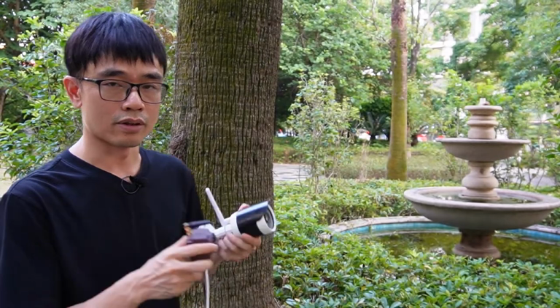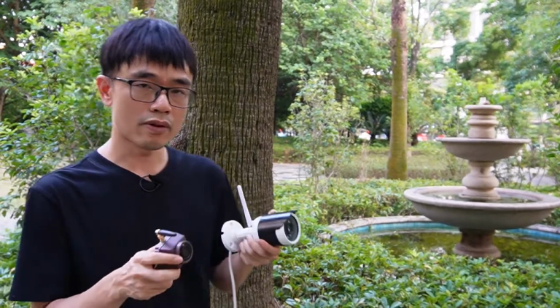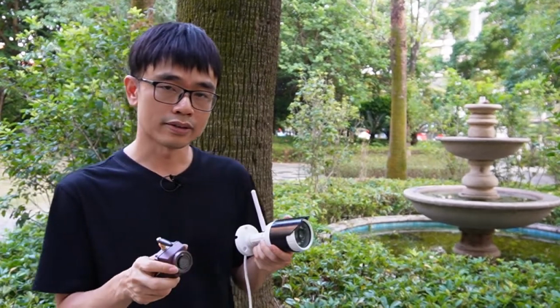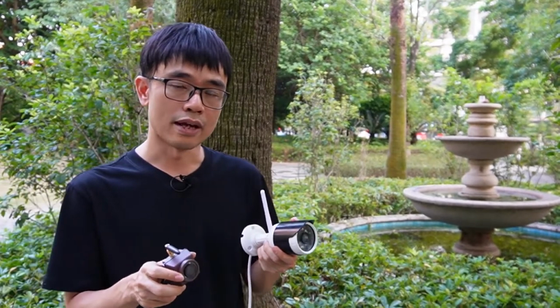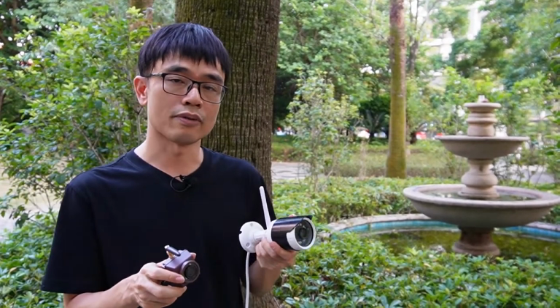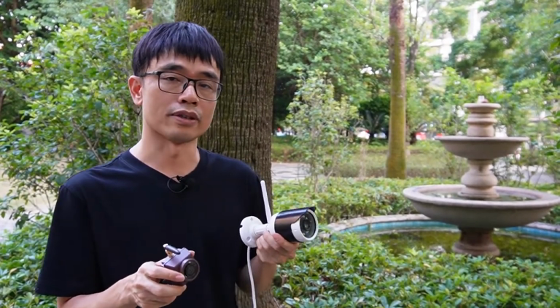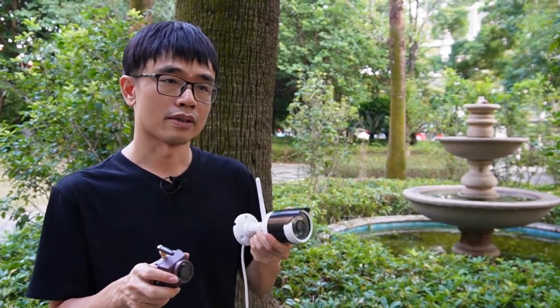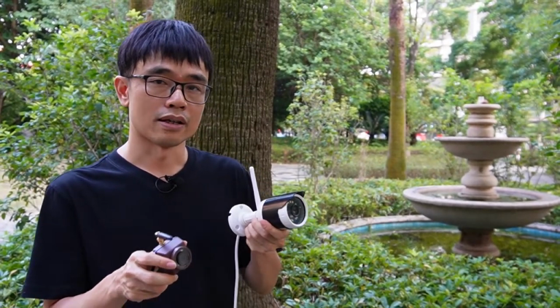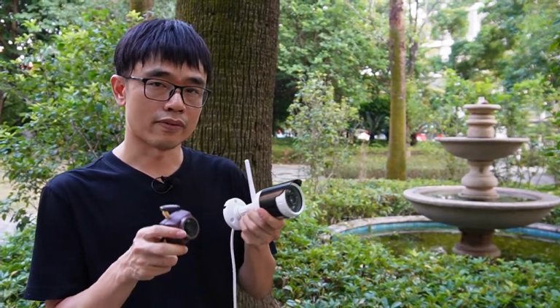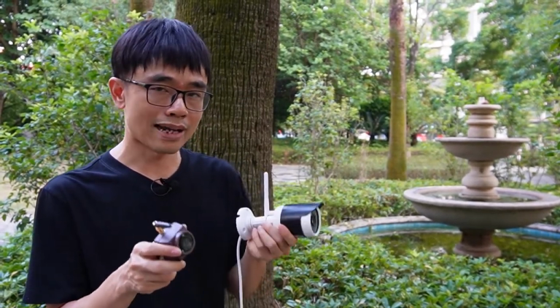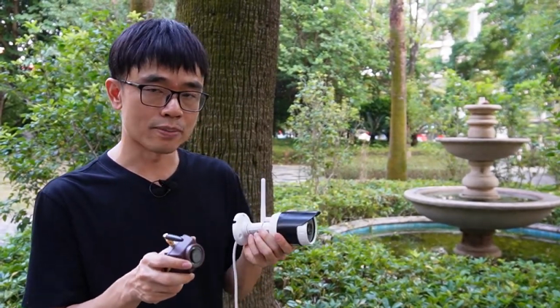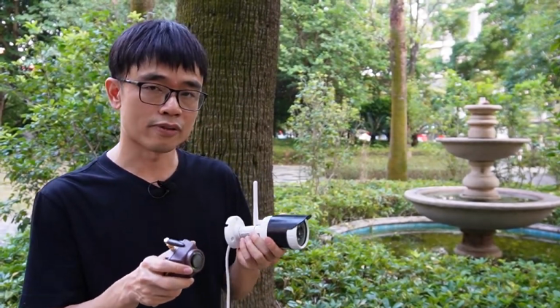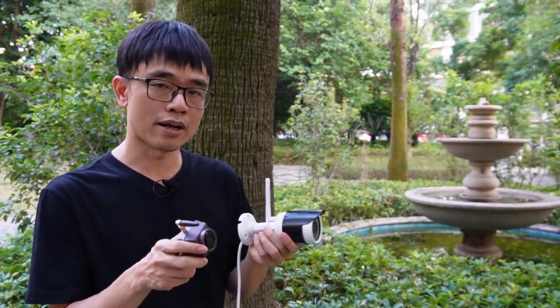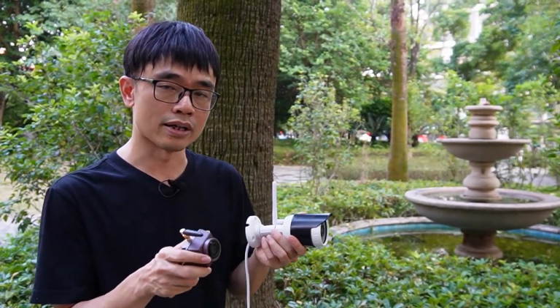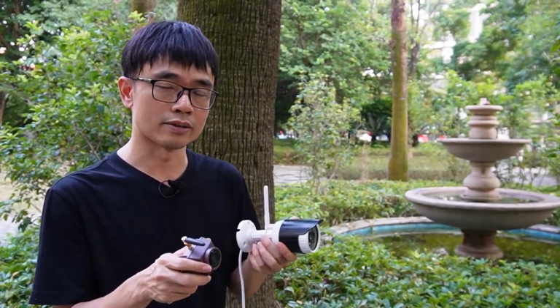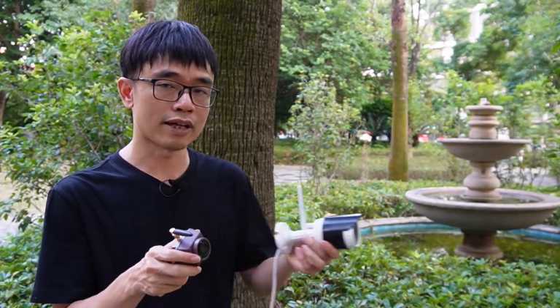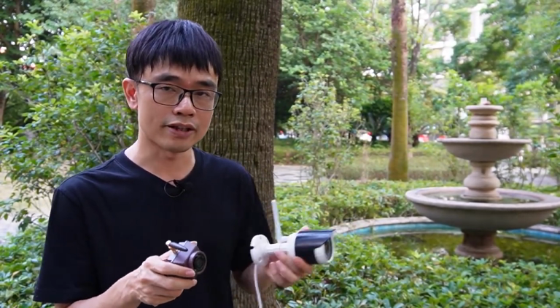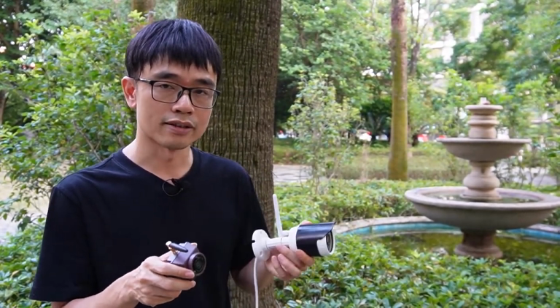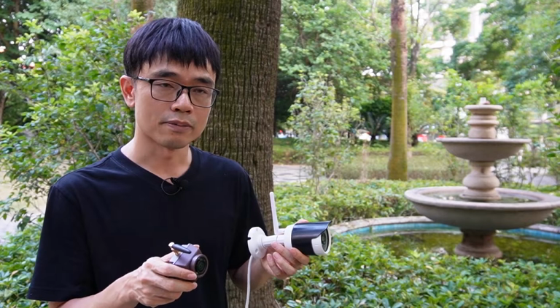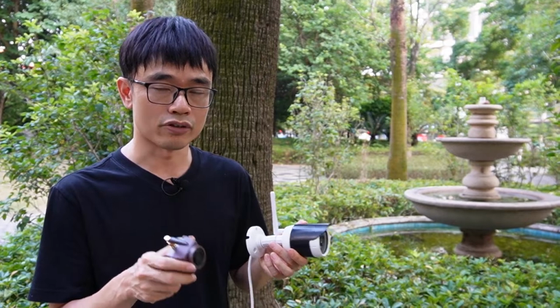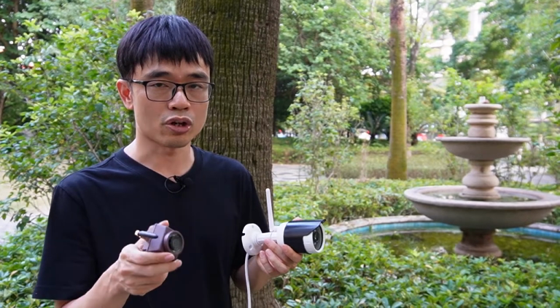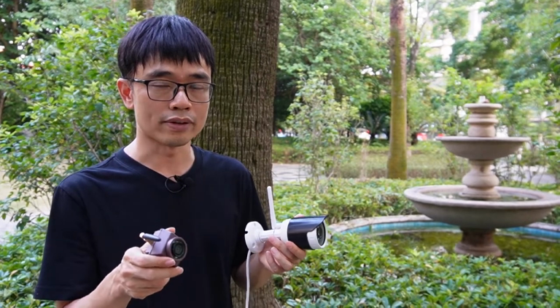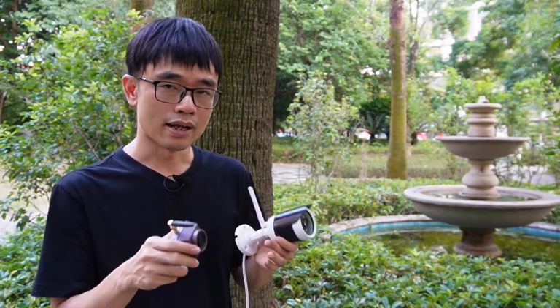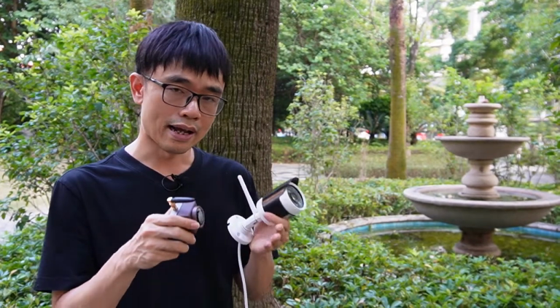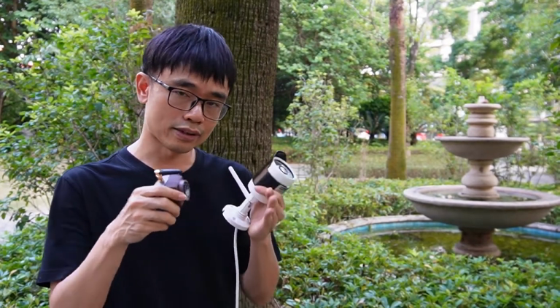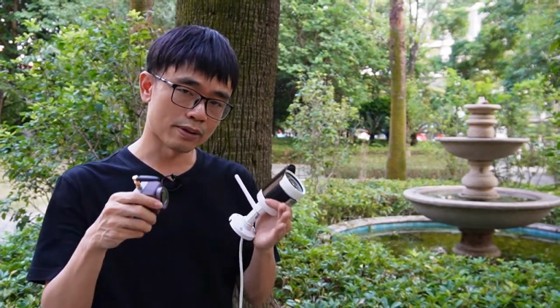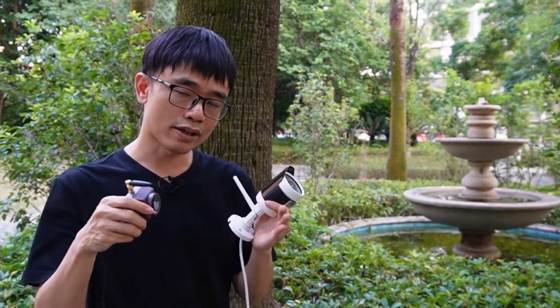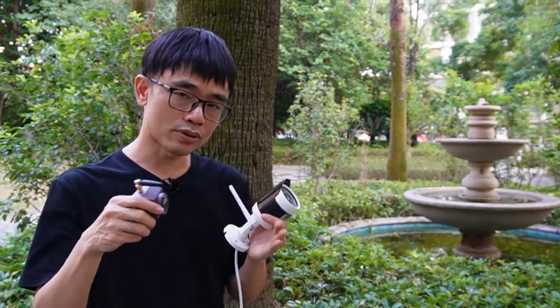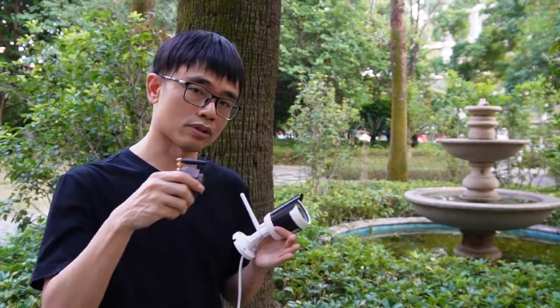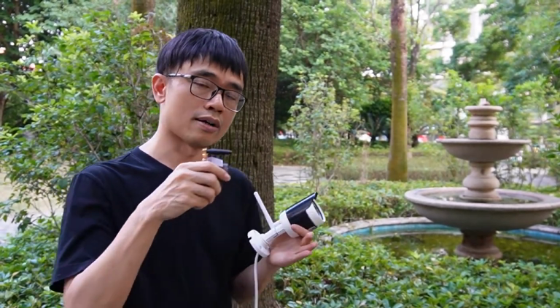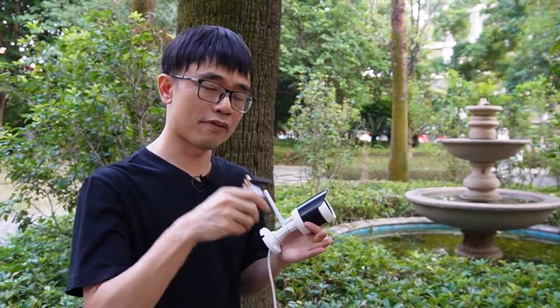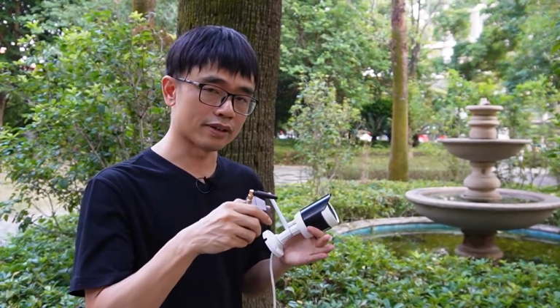The long lens will give you a very large image of a far area — about 10 feet away. For the short lens camera, it needs to be placed very close to the bird feeder.